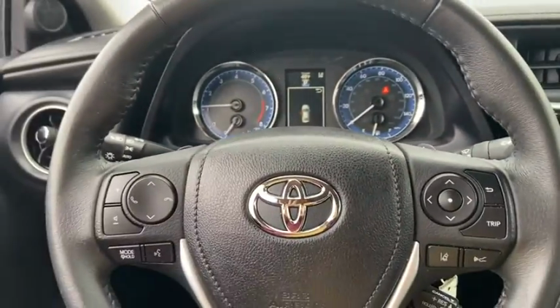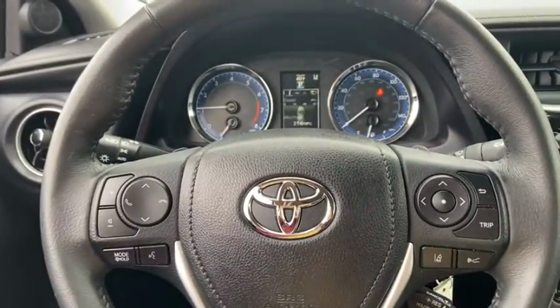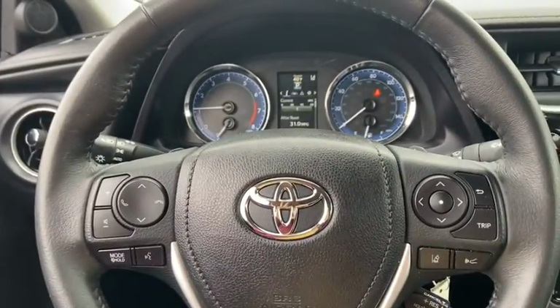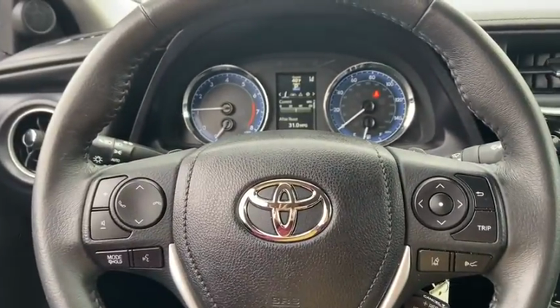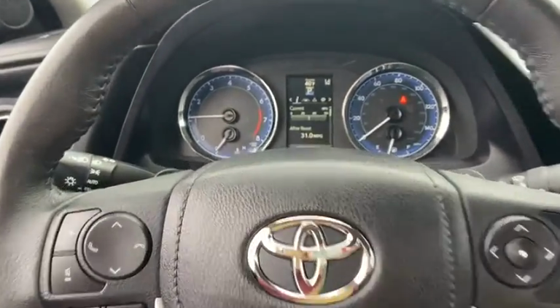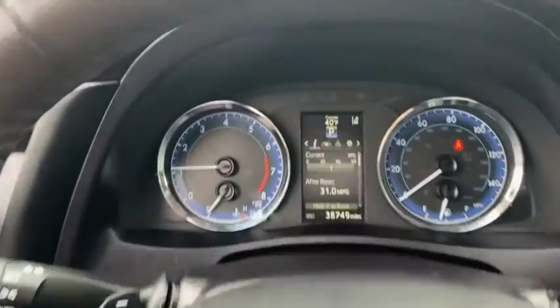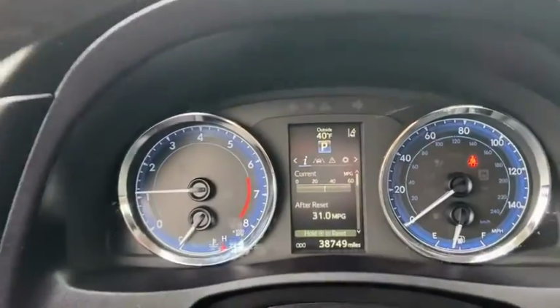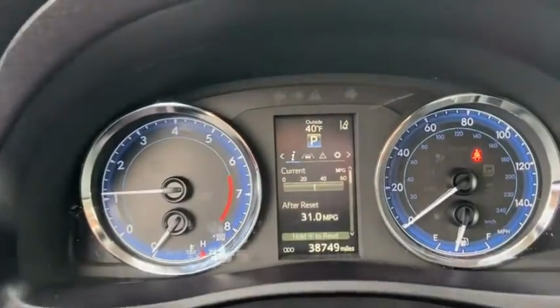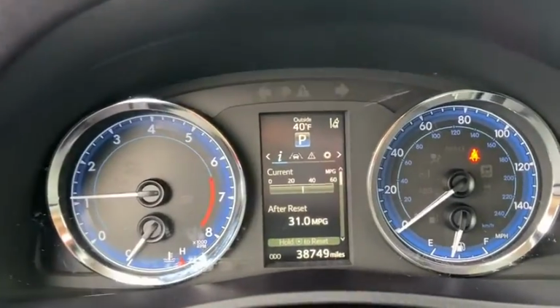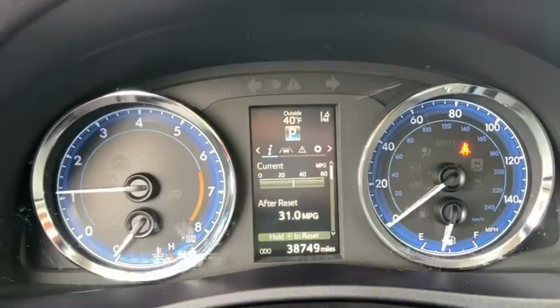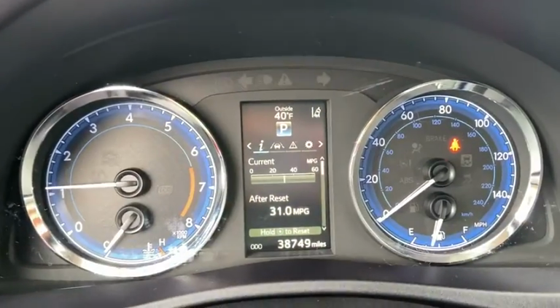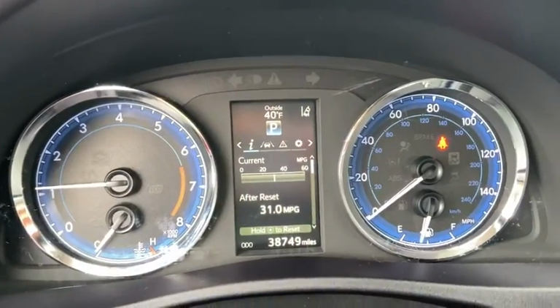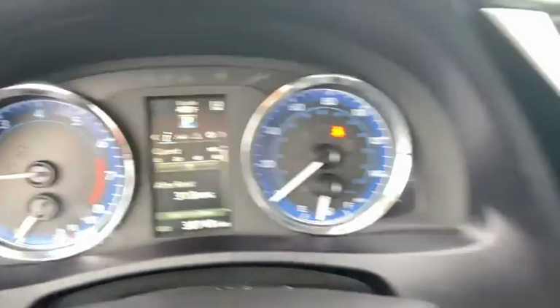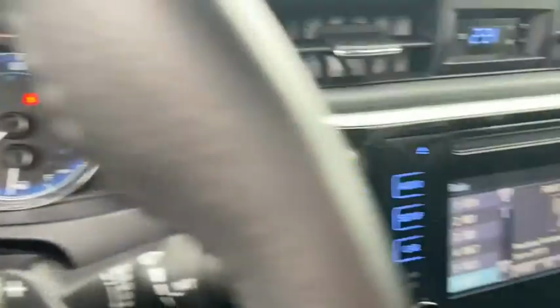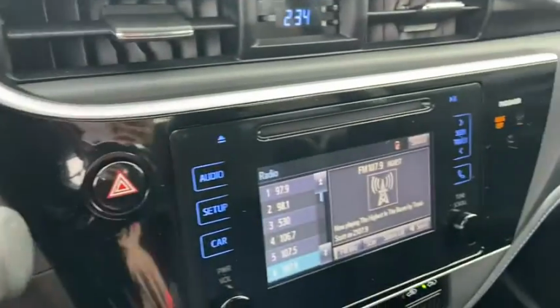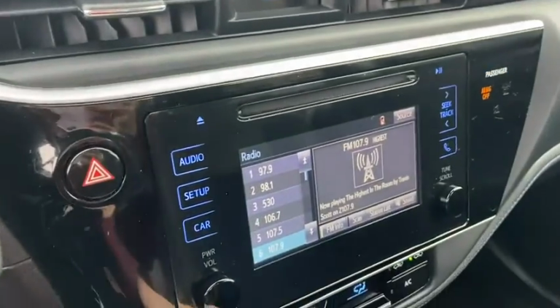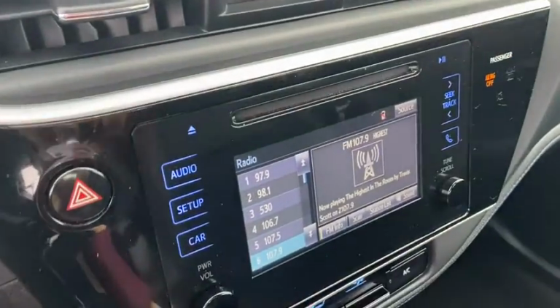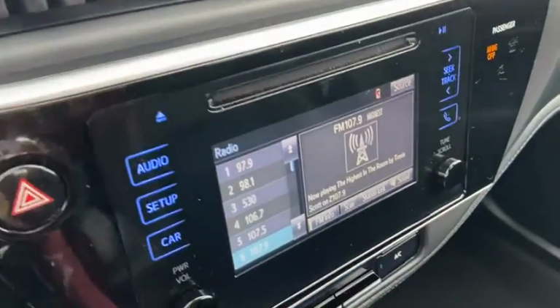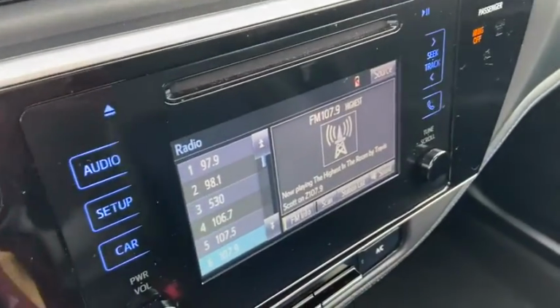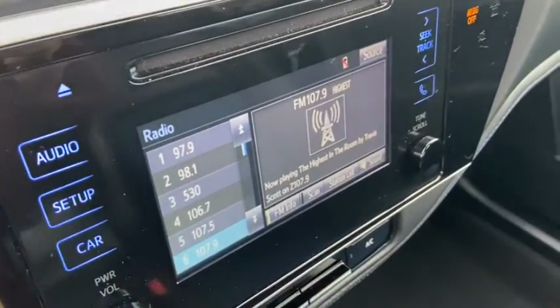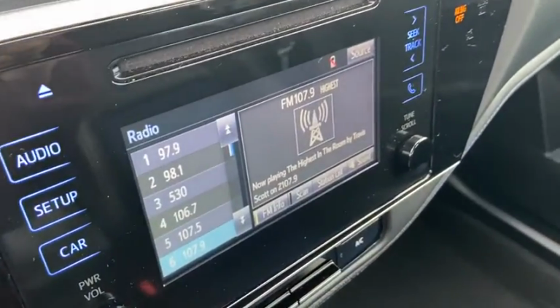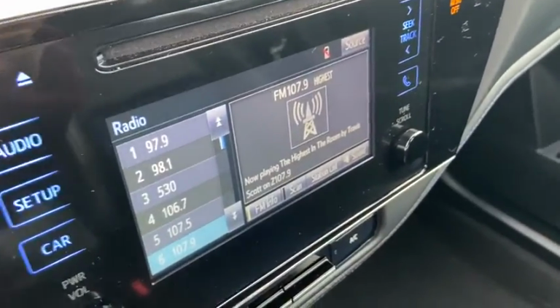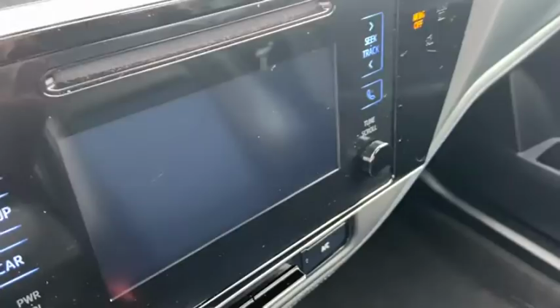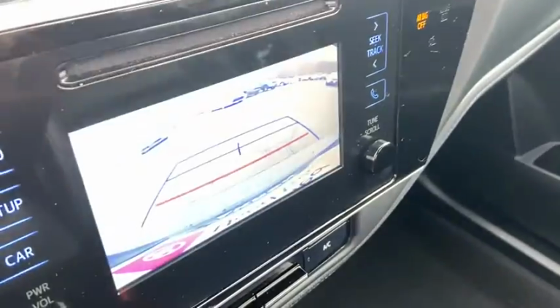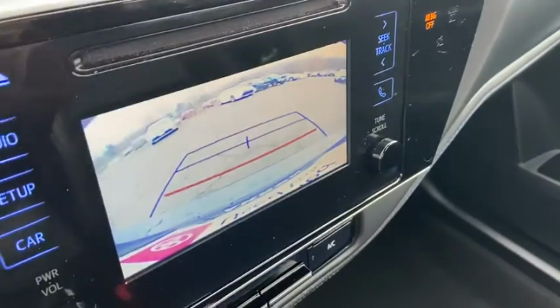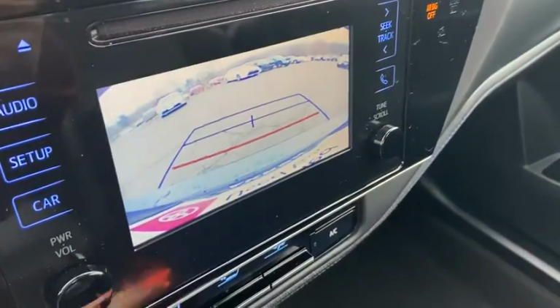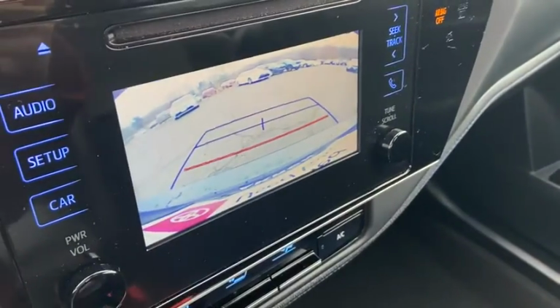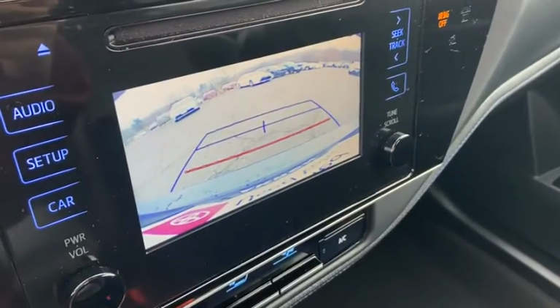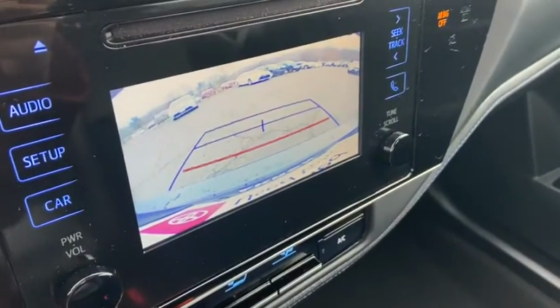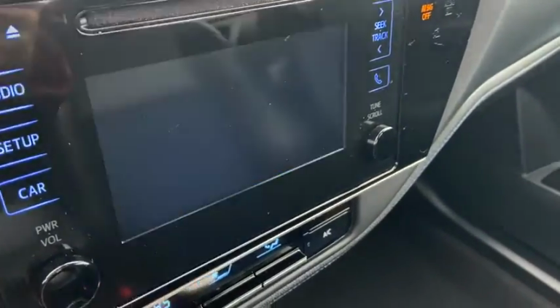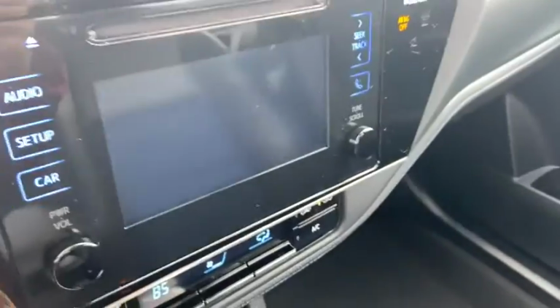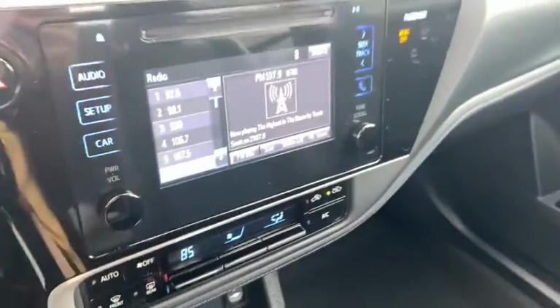Rear window defroster, CD player, power windows, electronic stability control, trip computer, panic alarm, brake assist, remote keyless entry.